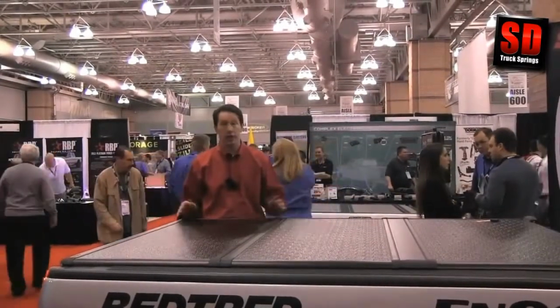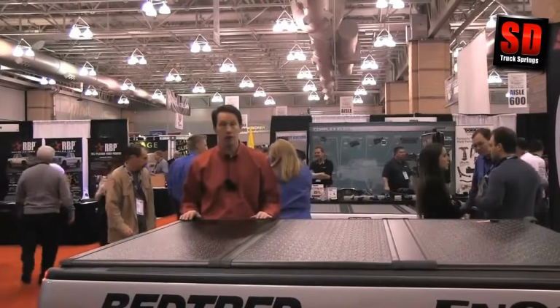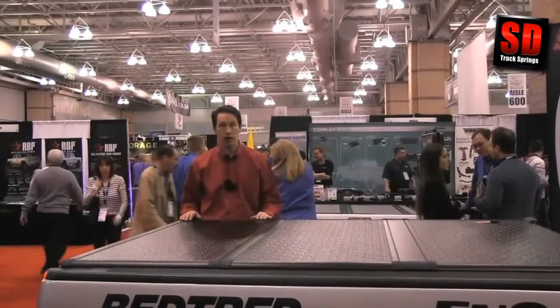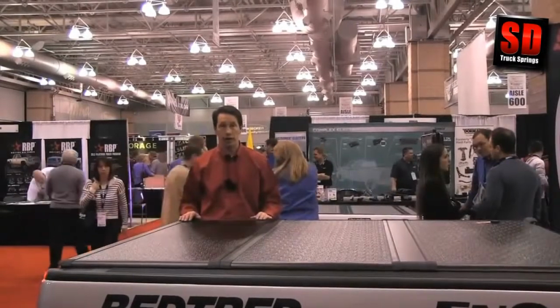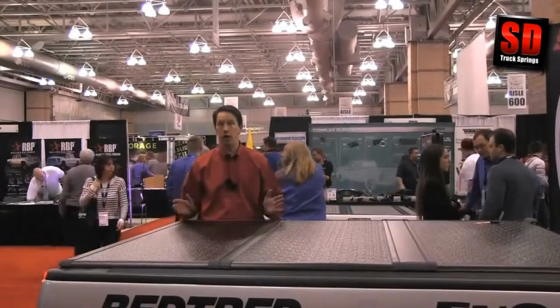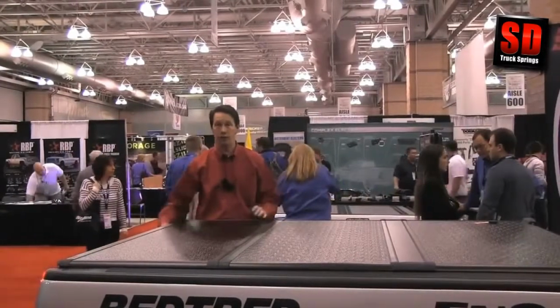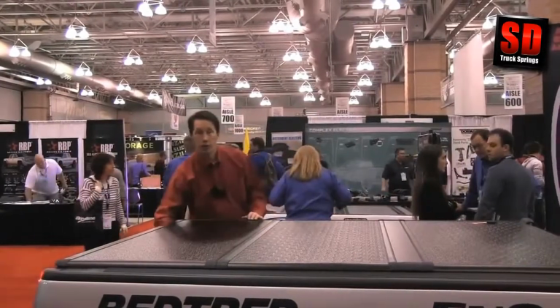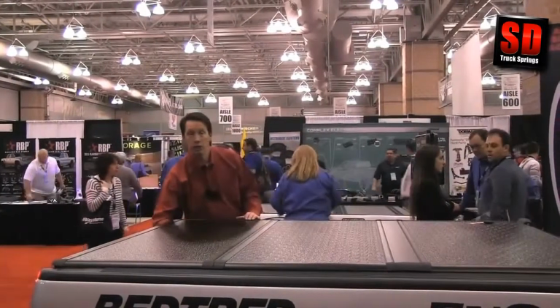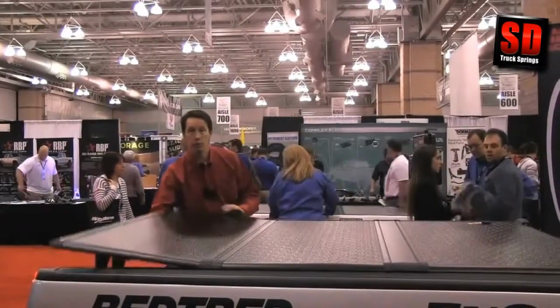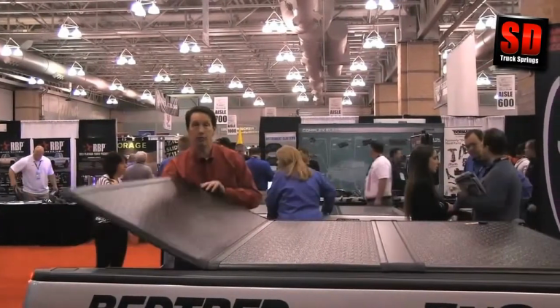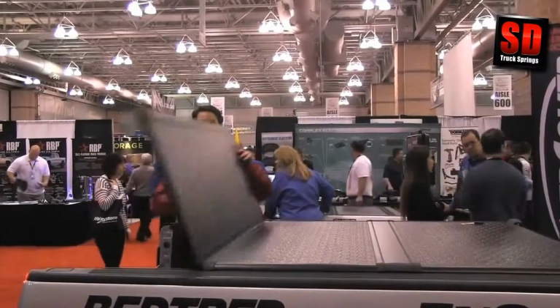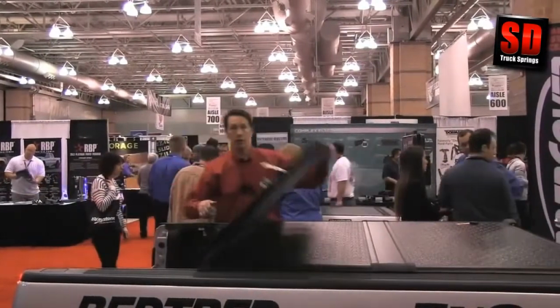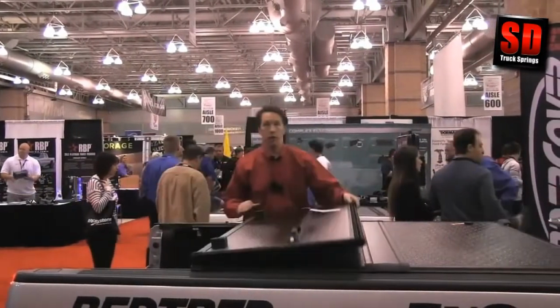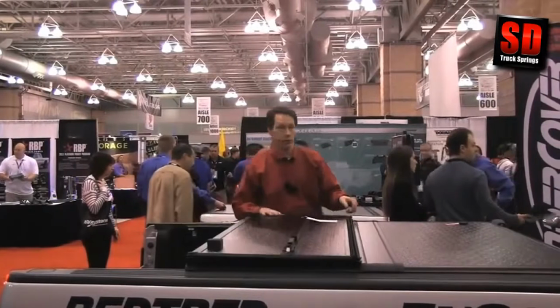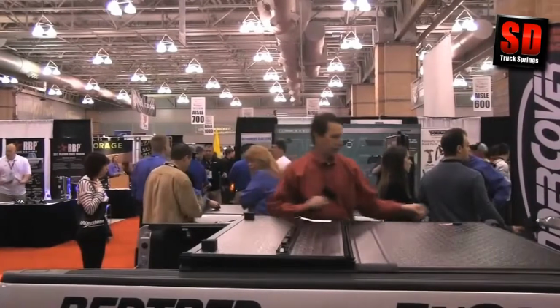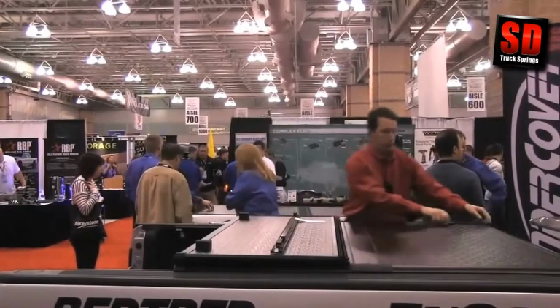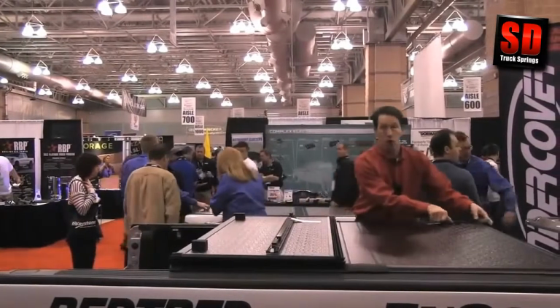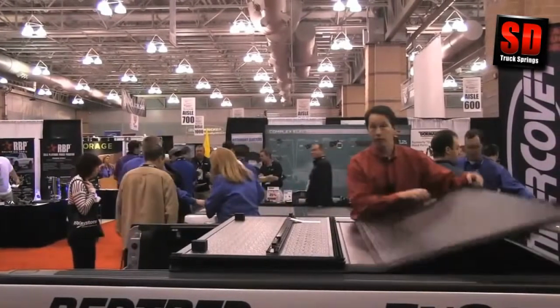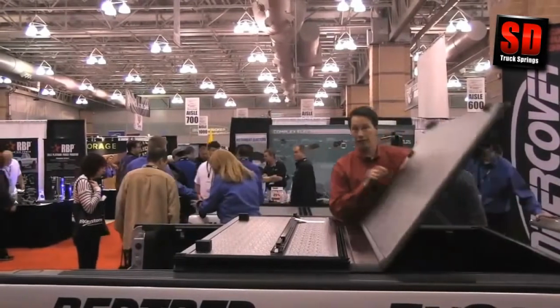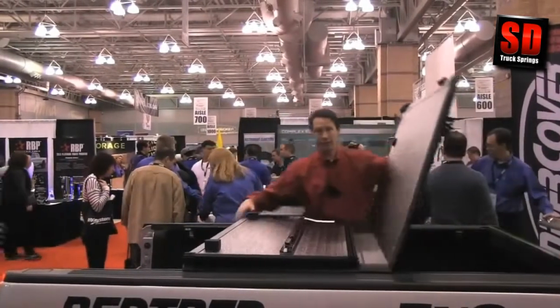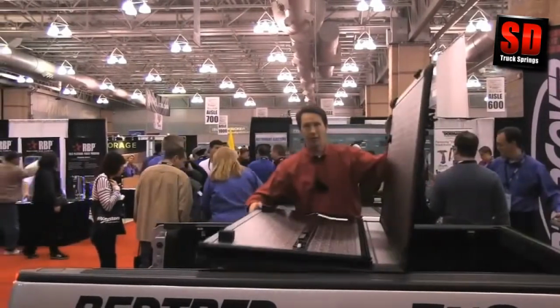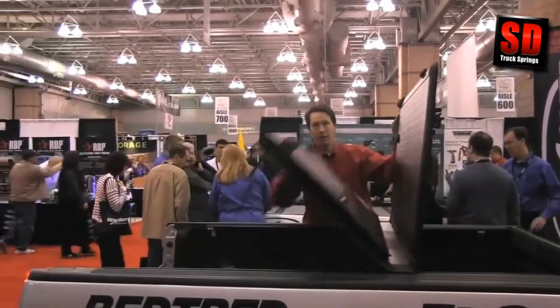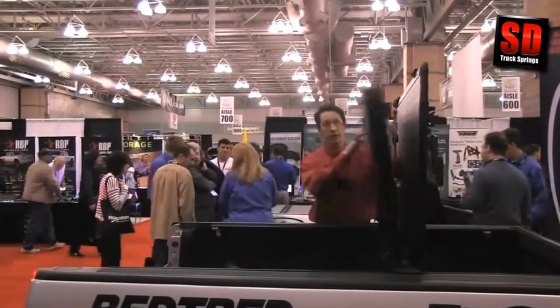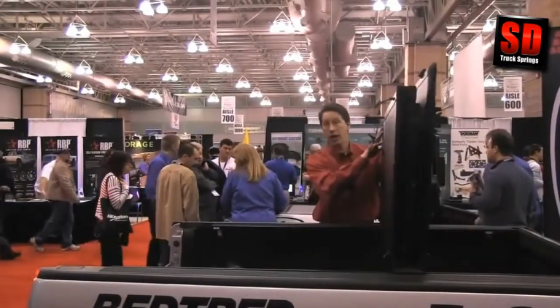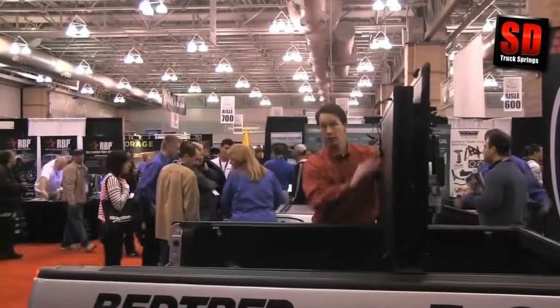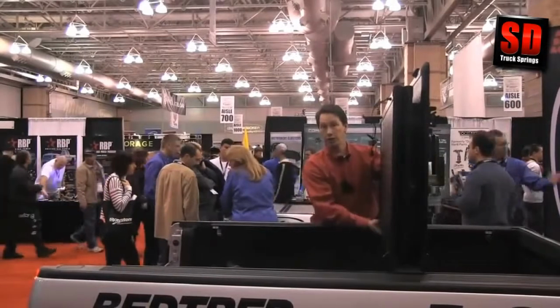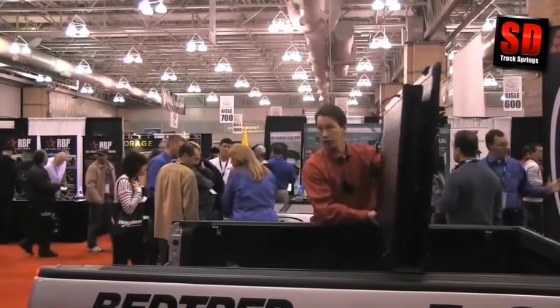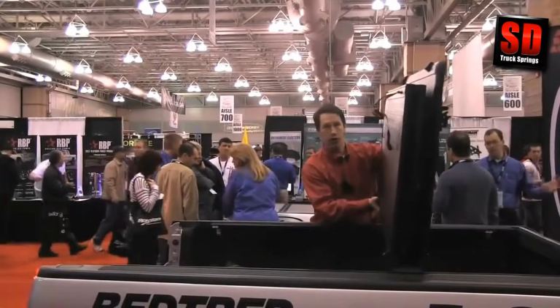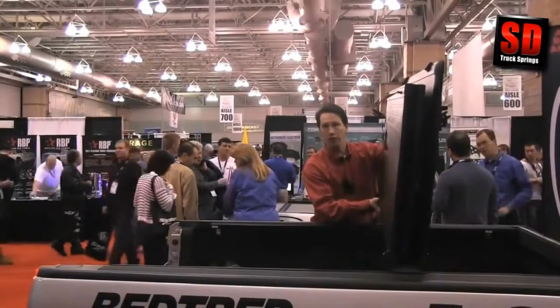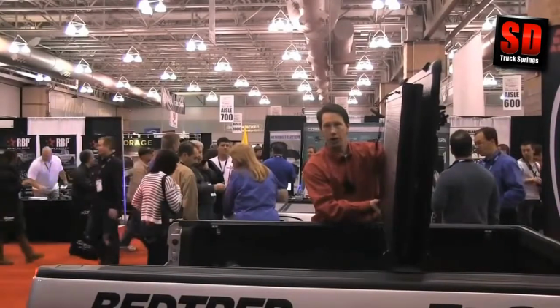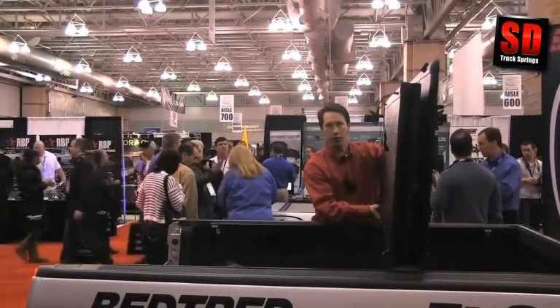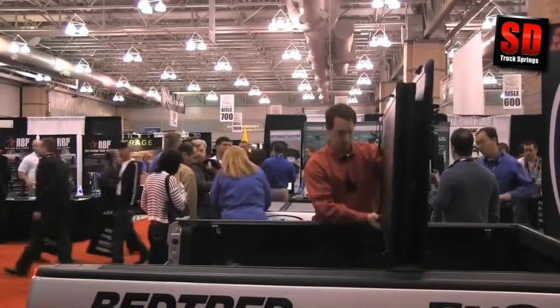The last cool feature about the Encore is if you need to take it off of your truck, it comes off with just a couple of simple panel moves. You open up the rear, open up the front, get the tonneau into this position, and you can take it right off of the truck. Very simple.